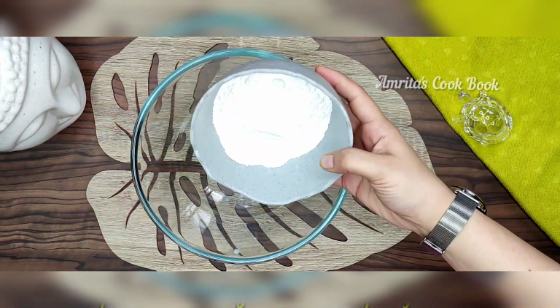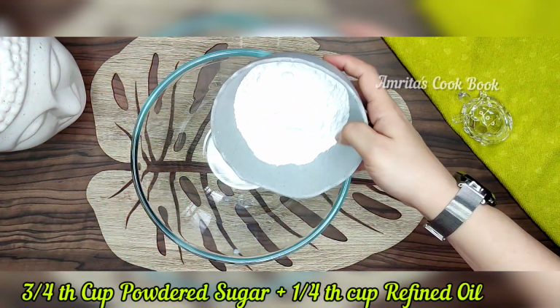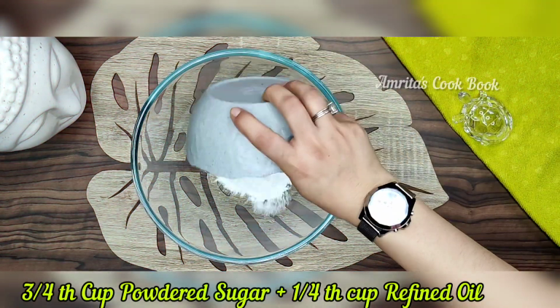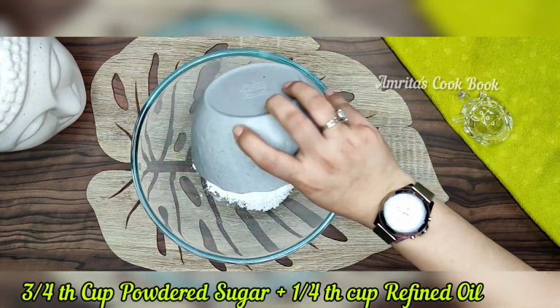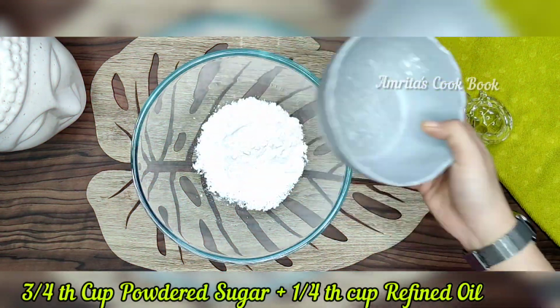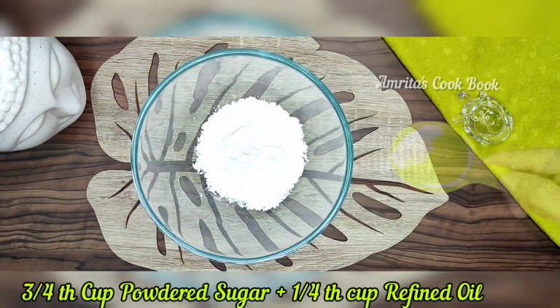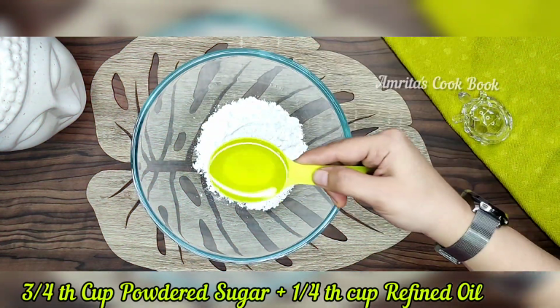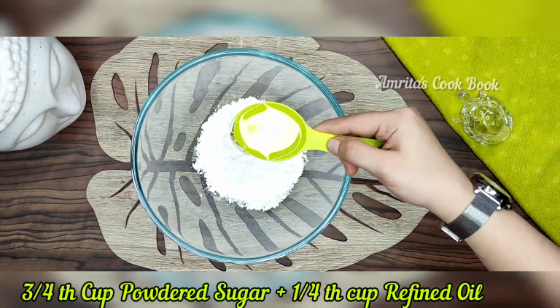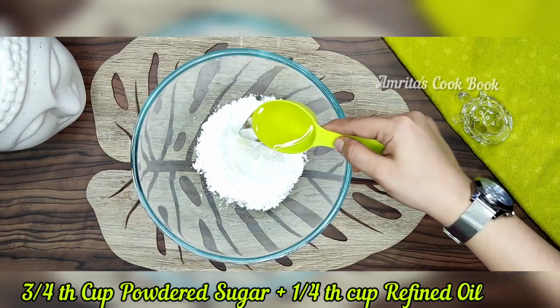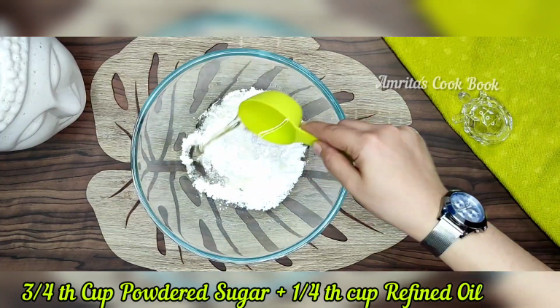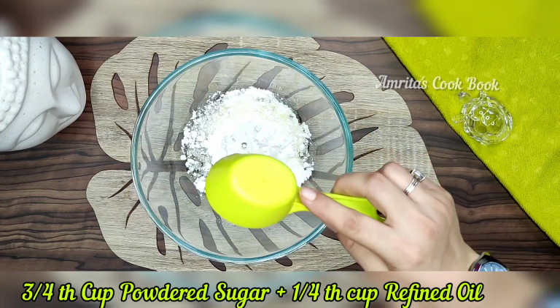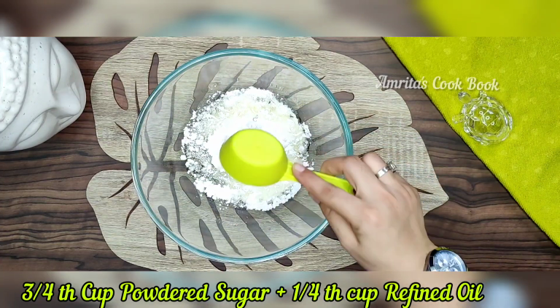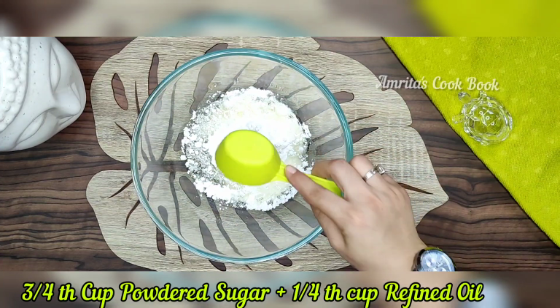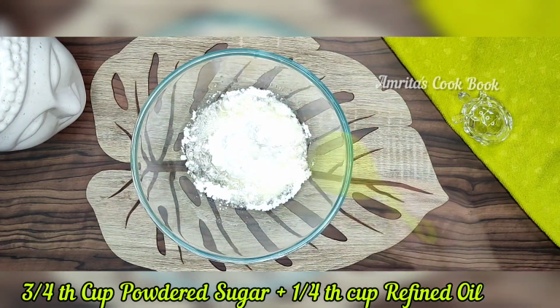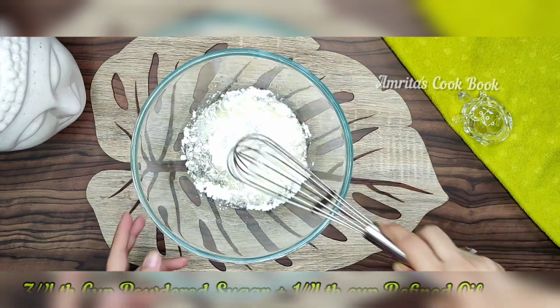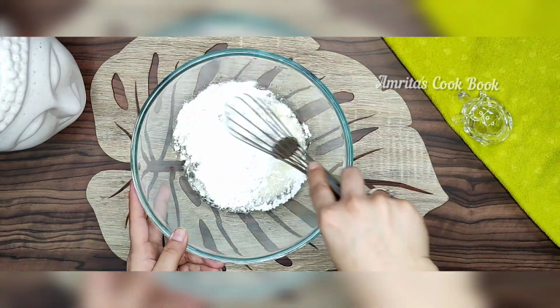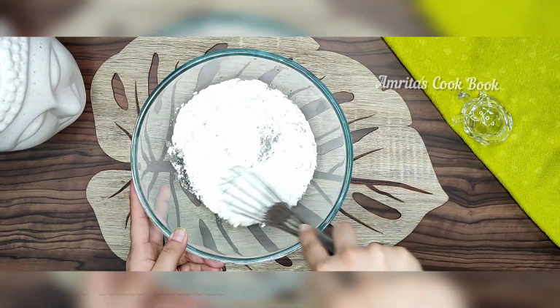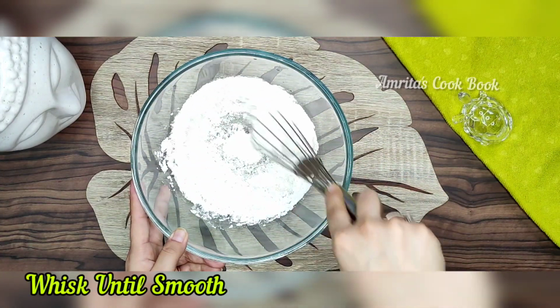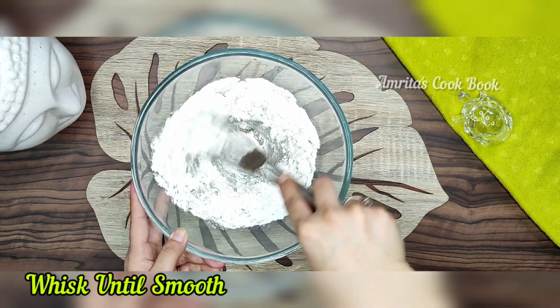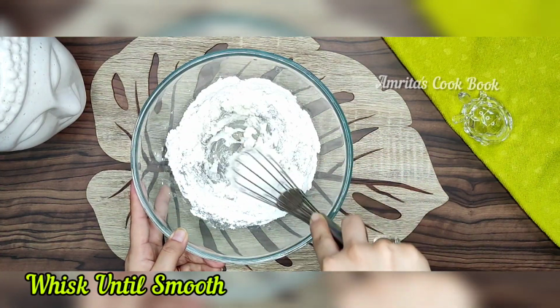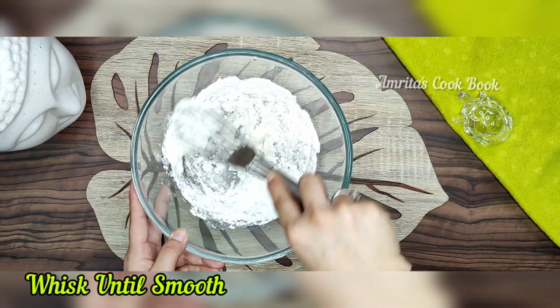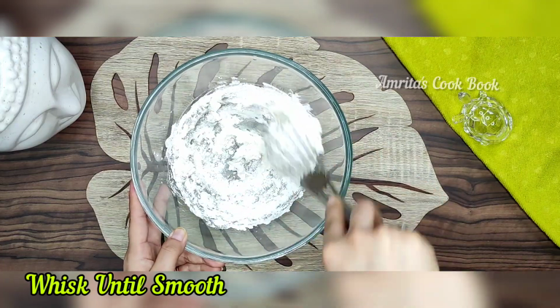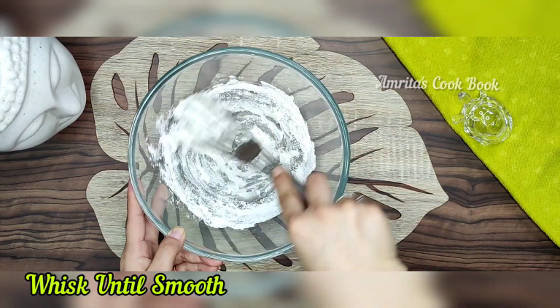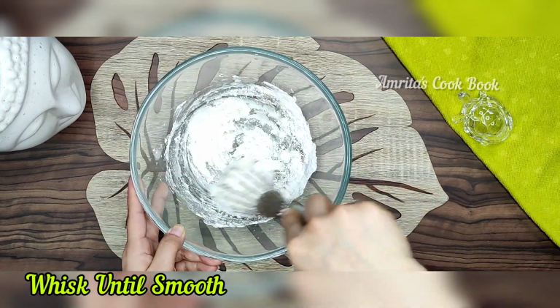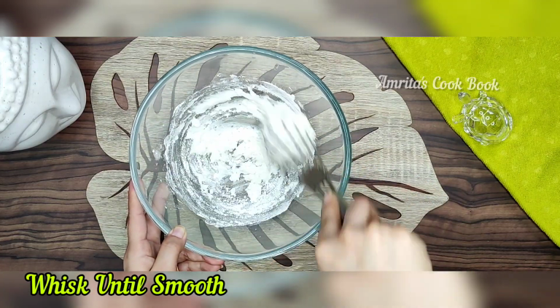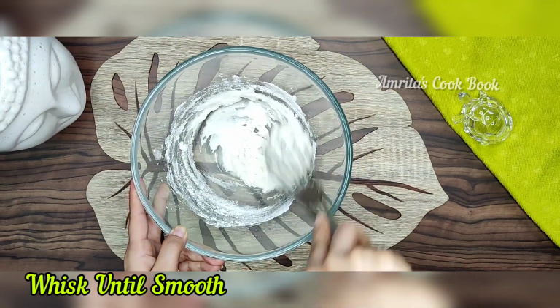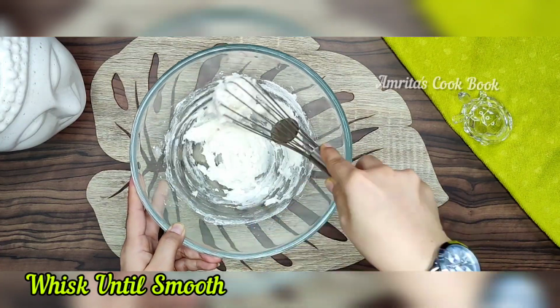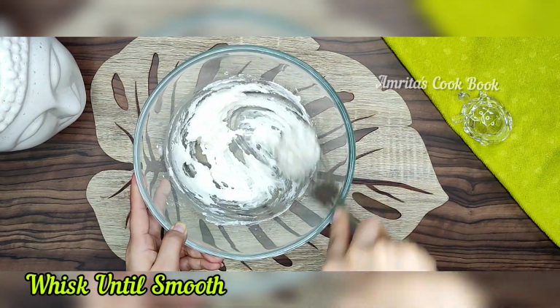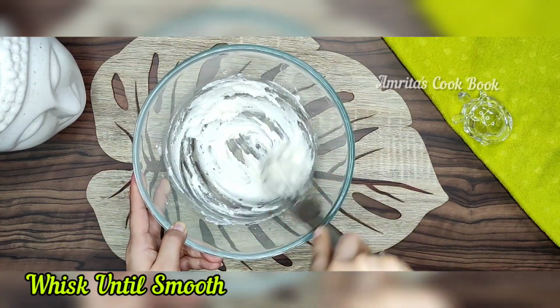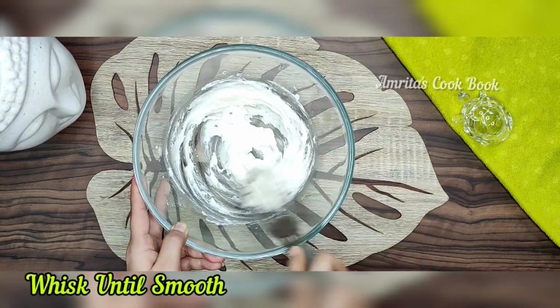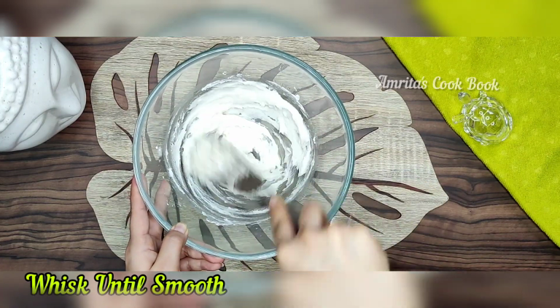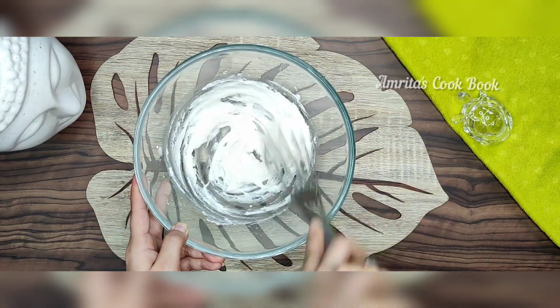Now I have three-quarter cup of powdered sugar and one-quarter cup of refined oil. We will mix it well with a hand whisk for 2-3 minutes until it is smooth.